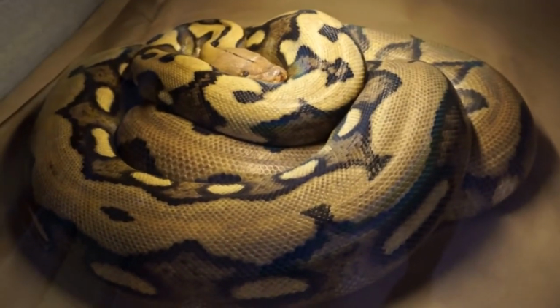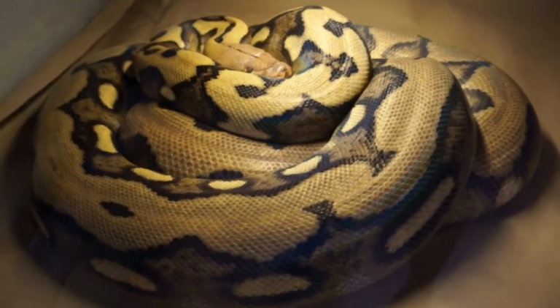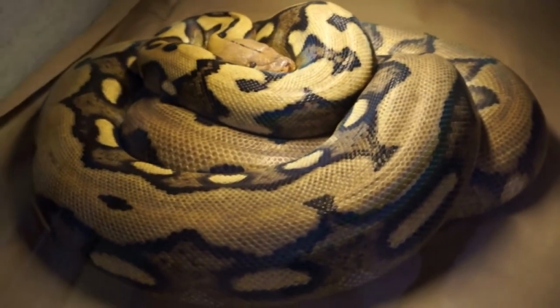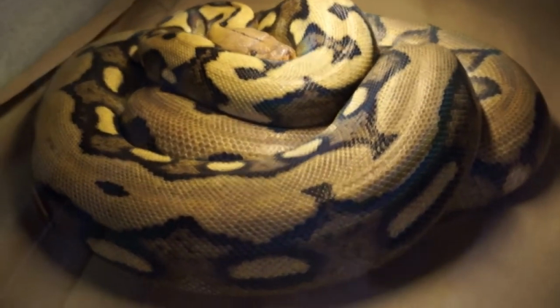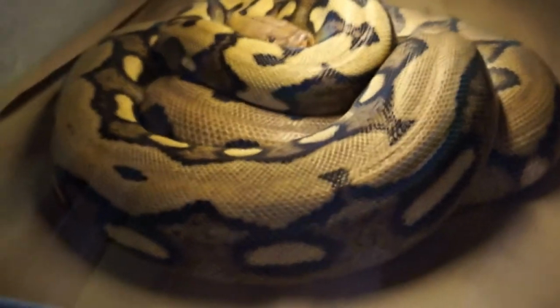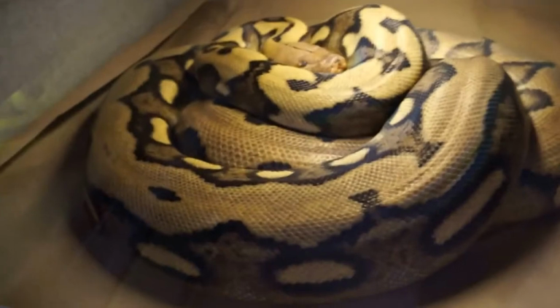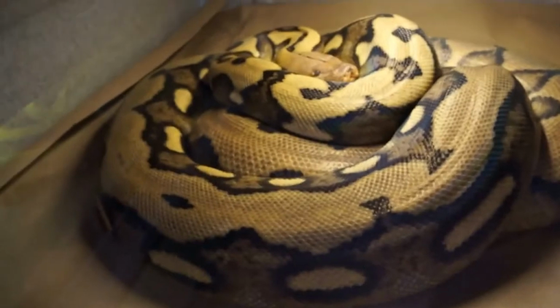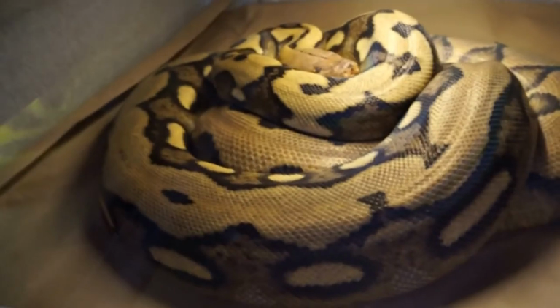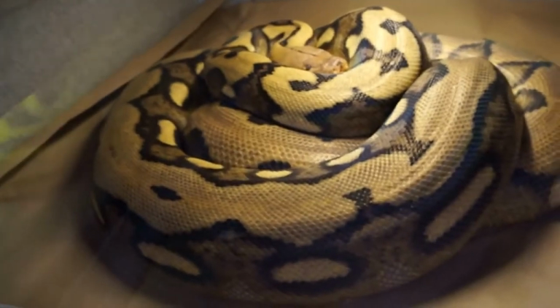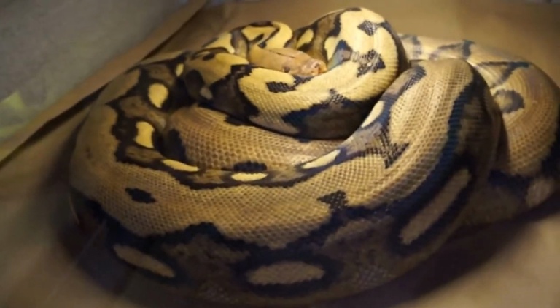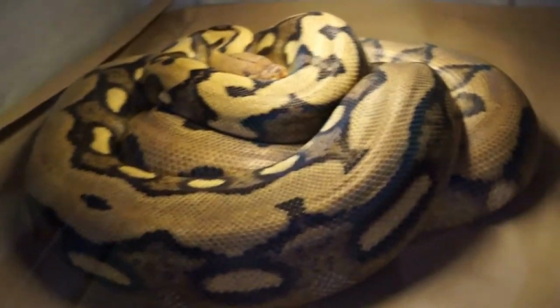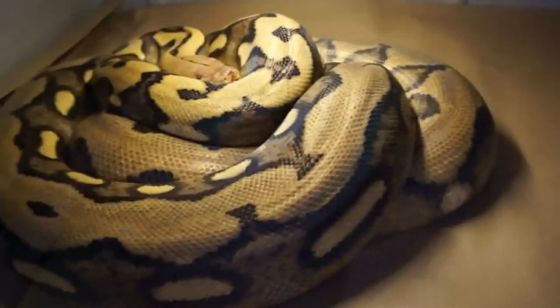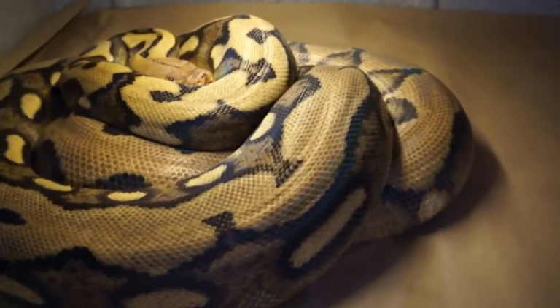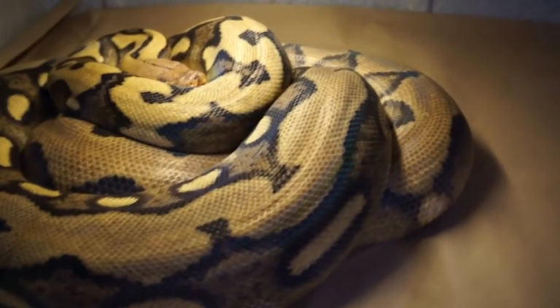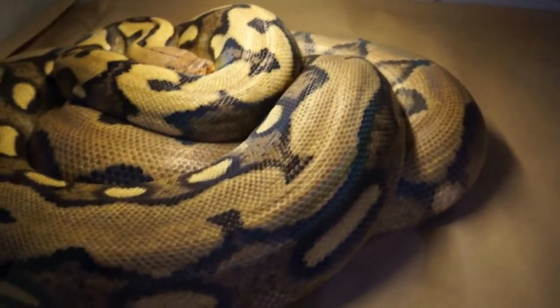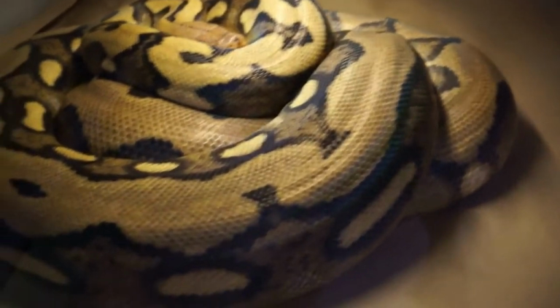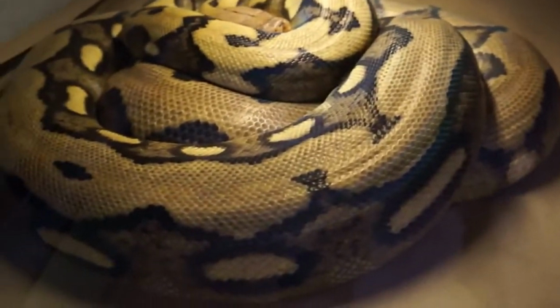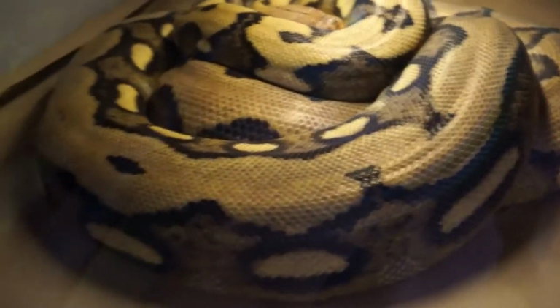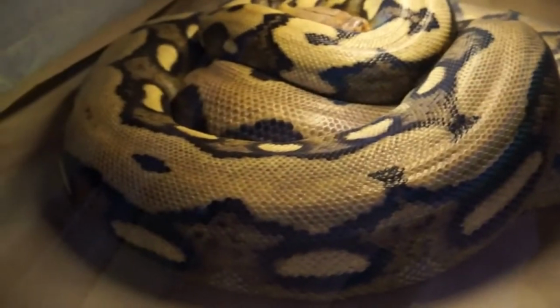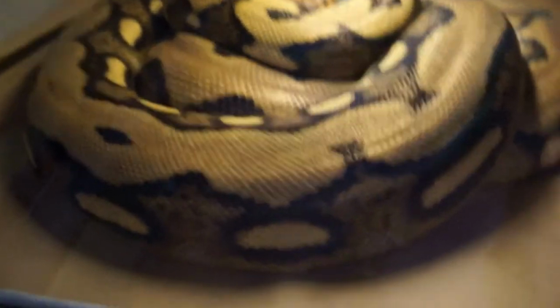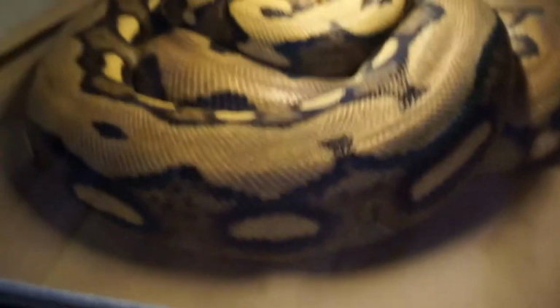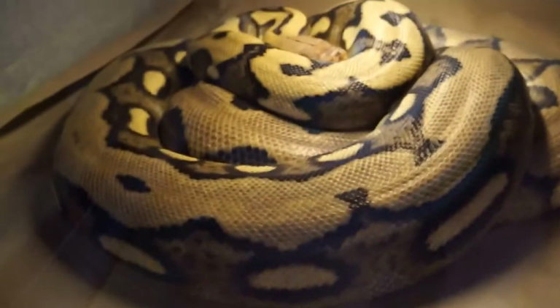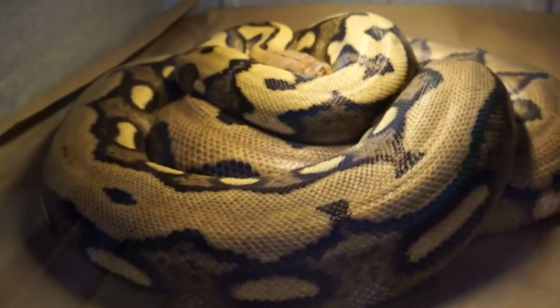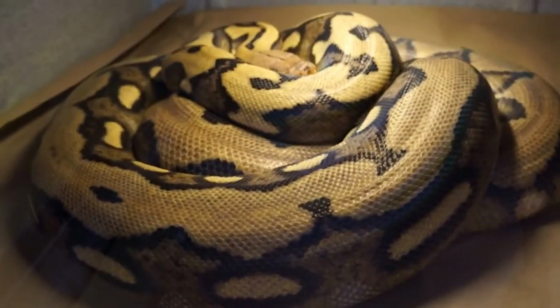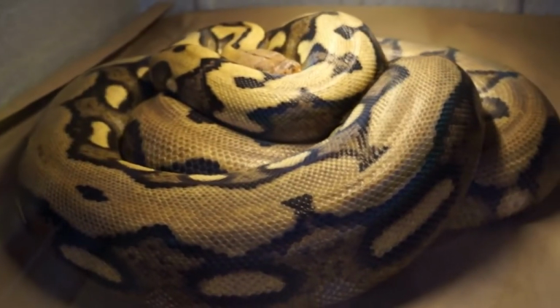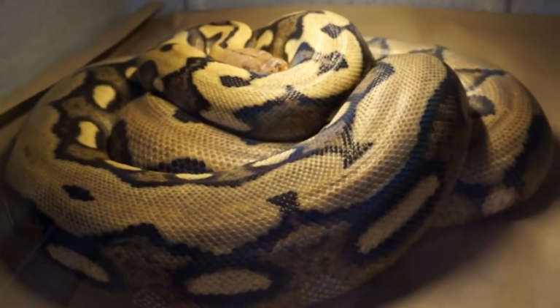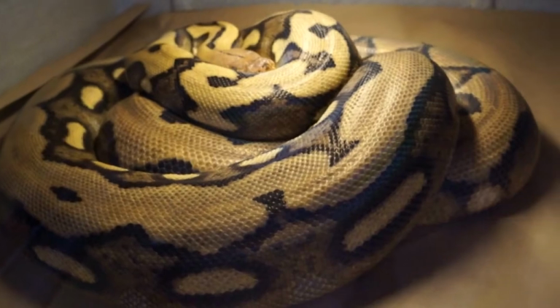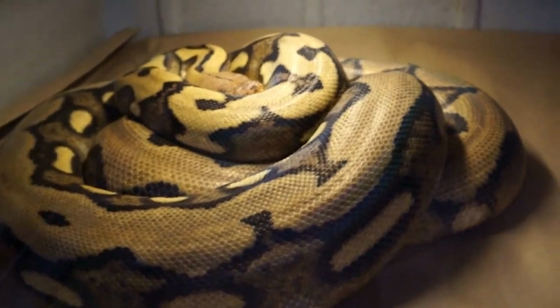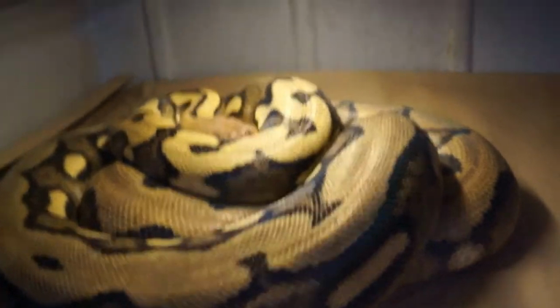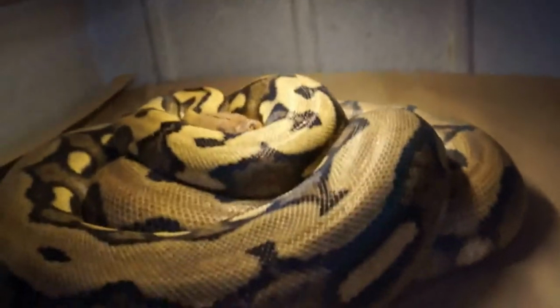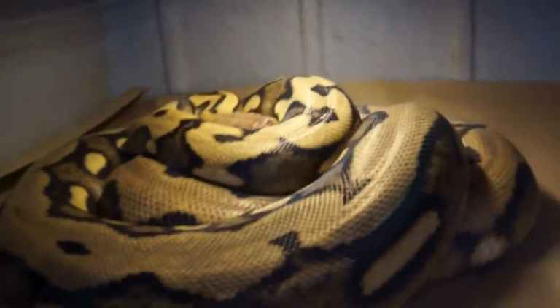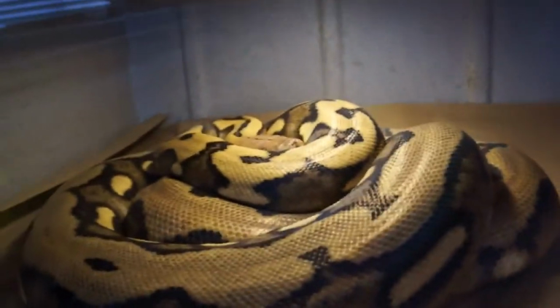This is the Sun Tiger Het Purple. She is in blue, so she's not as bright, but when she sheds out, she'll look amazing.